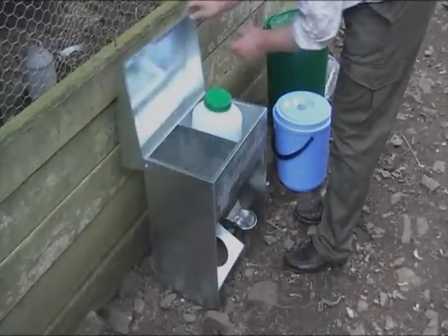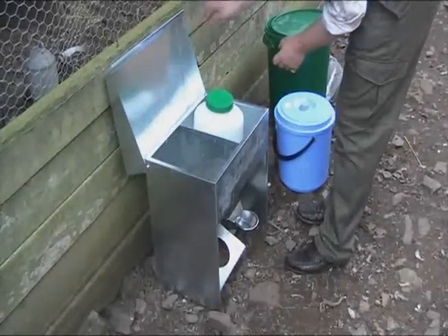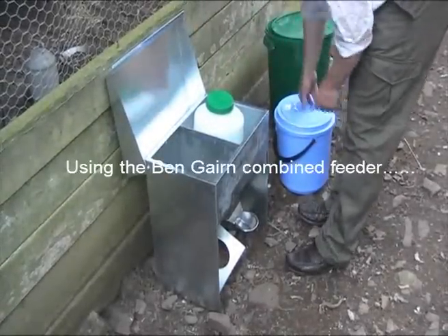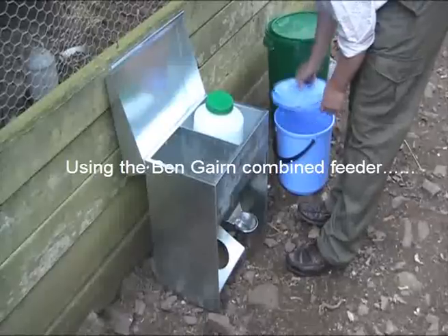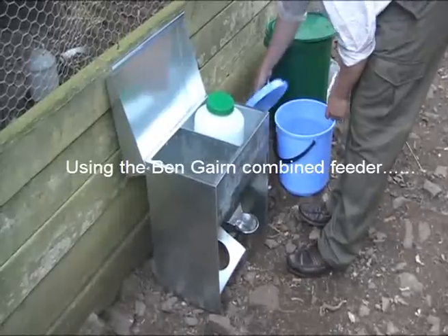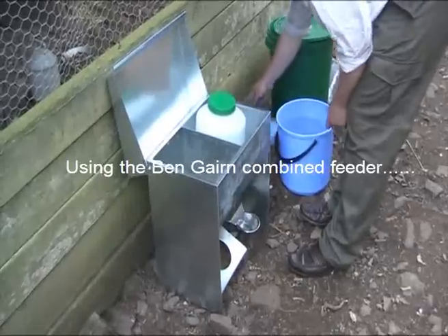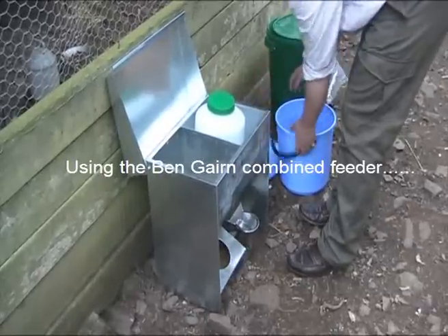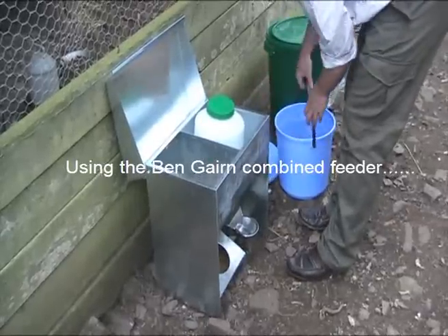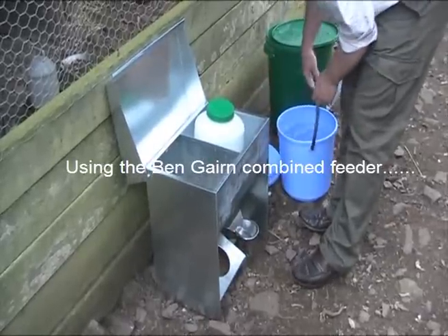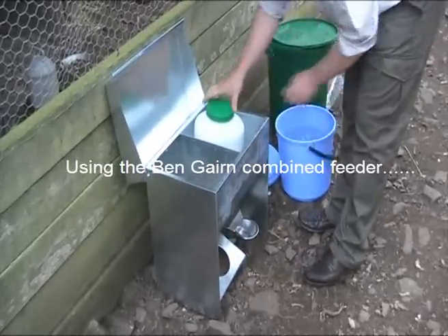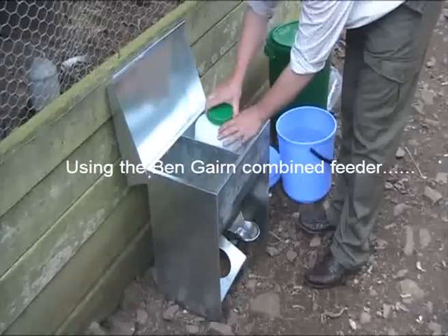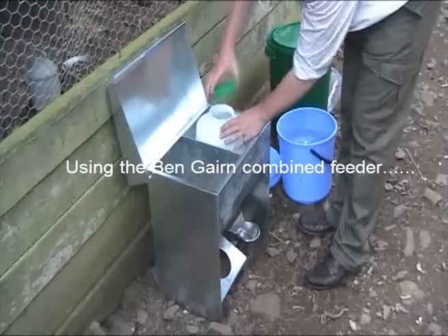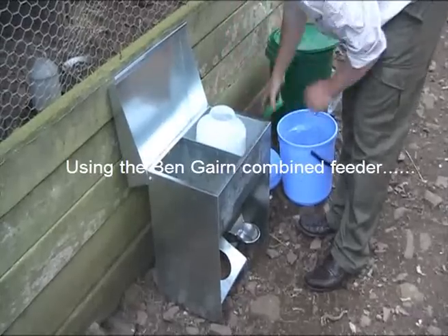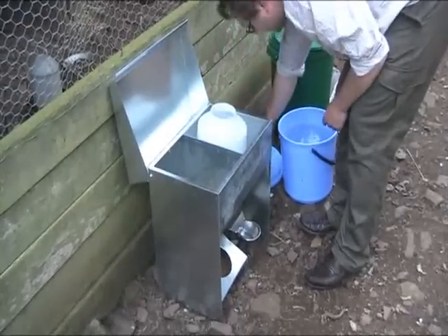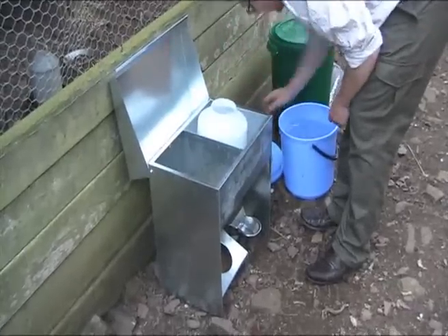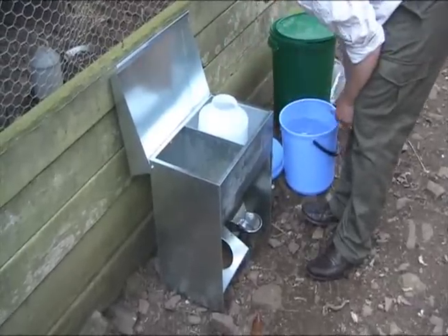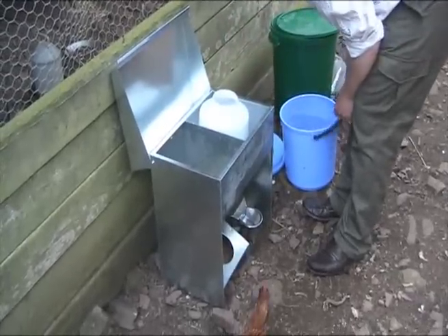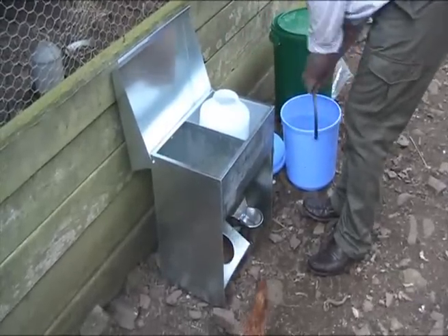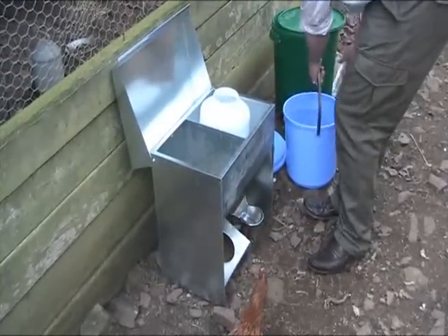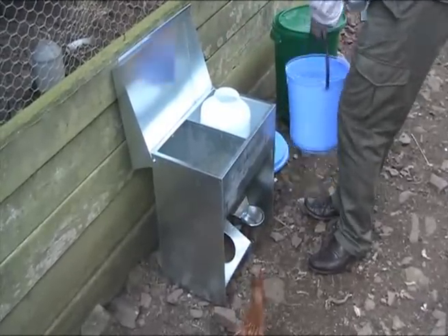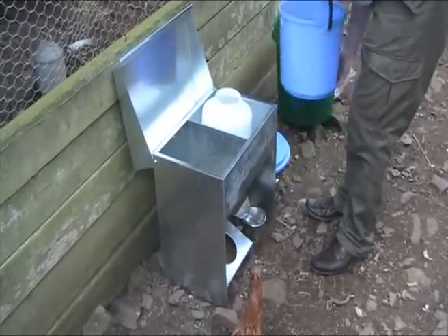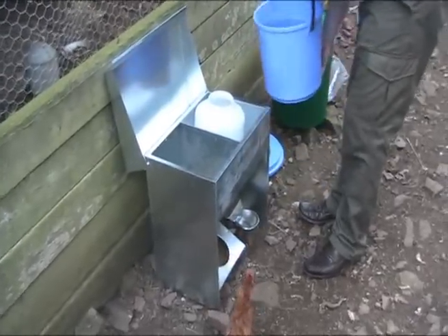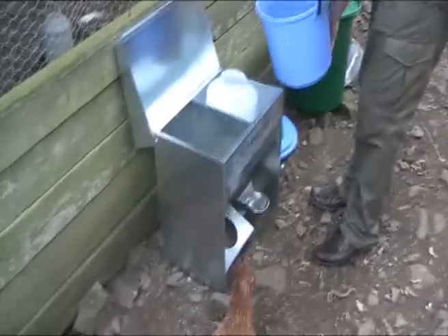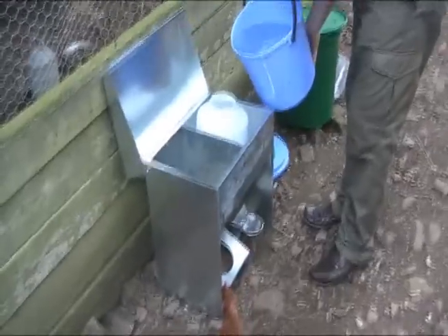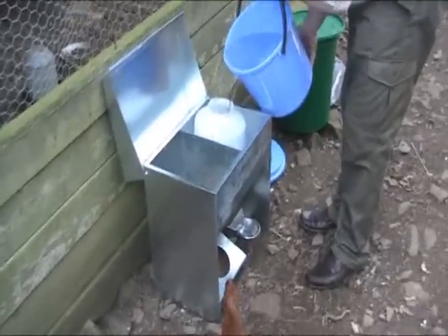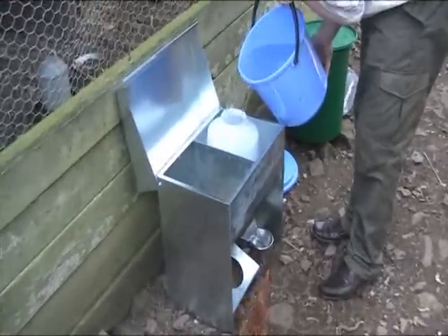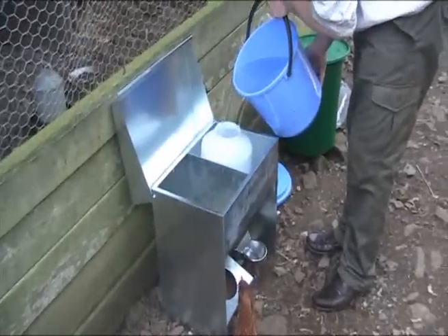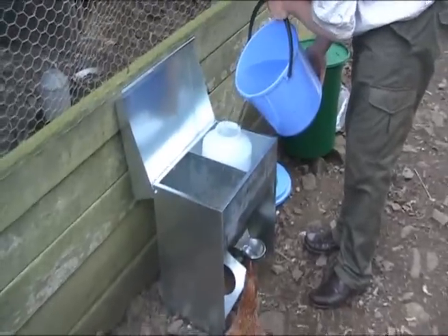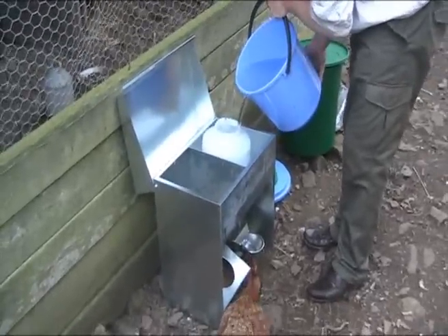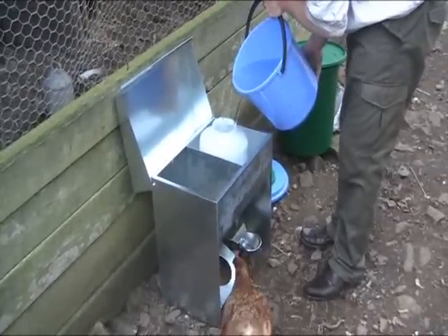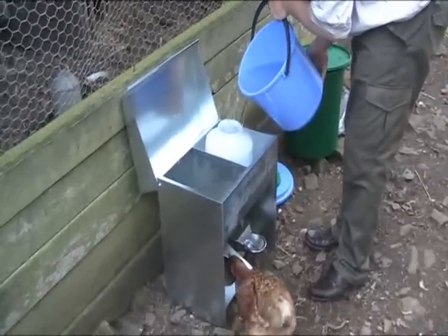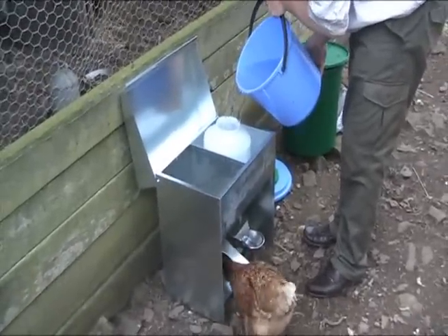The Solway Ben Gairn Combined Feeder provides a simple way of feeding and watering a wide variety of birds and animals. The lightweight galvanised steel construction is suitable for use indoors and outdoors, and the convenient design makes it easy to maintain a high level of cleanliness and hygiene.